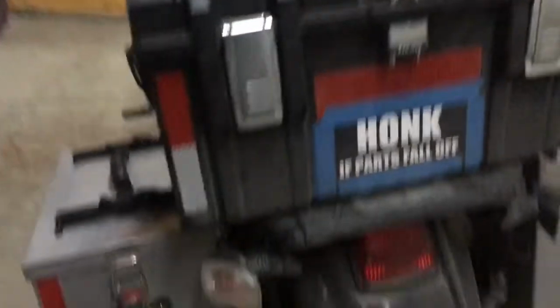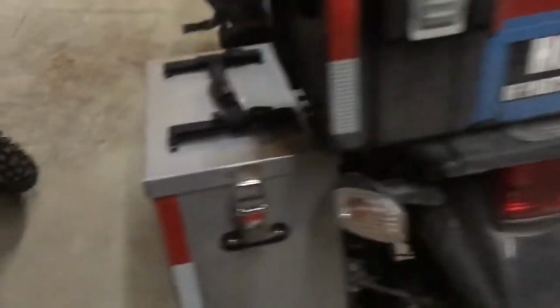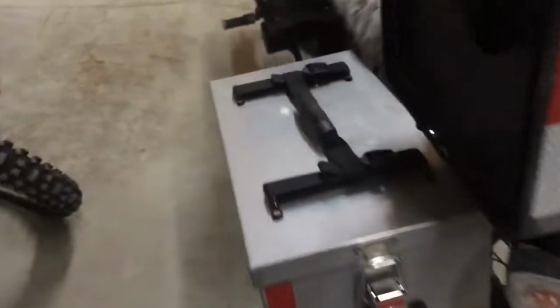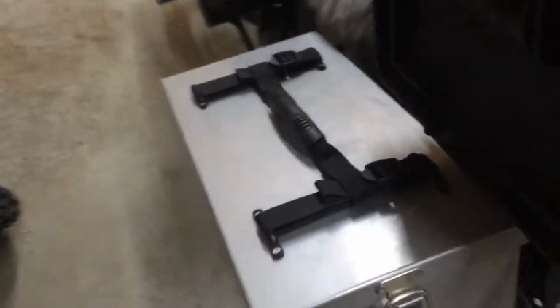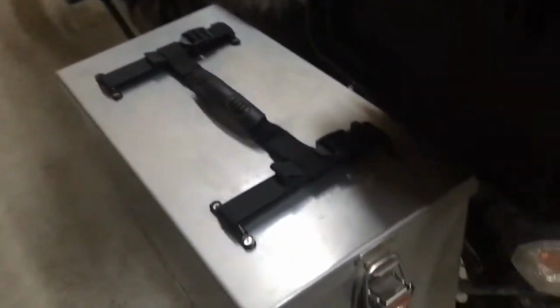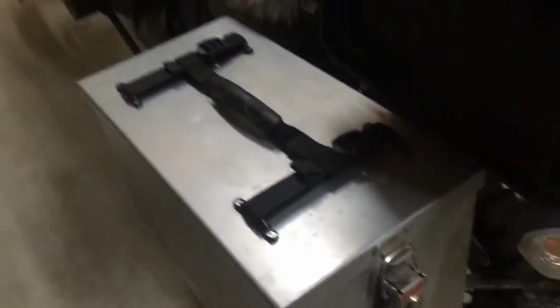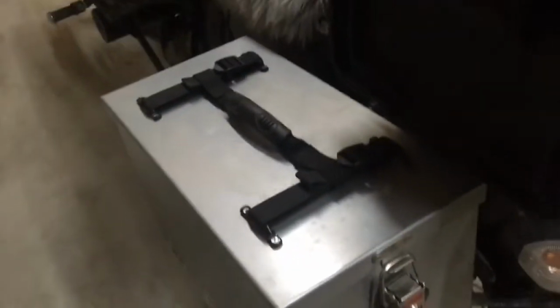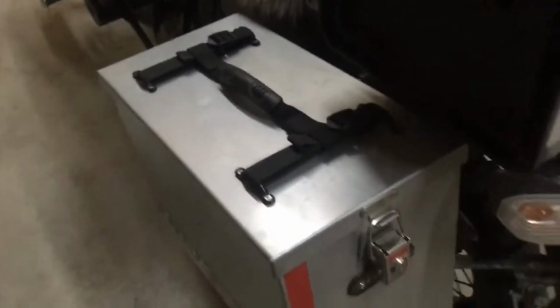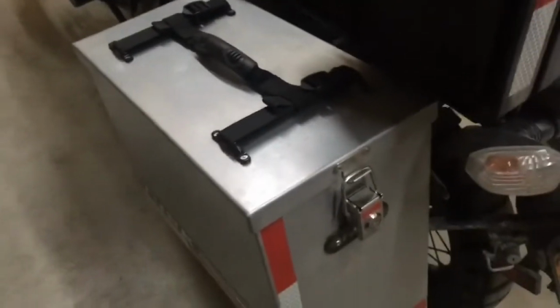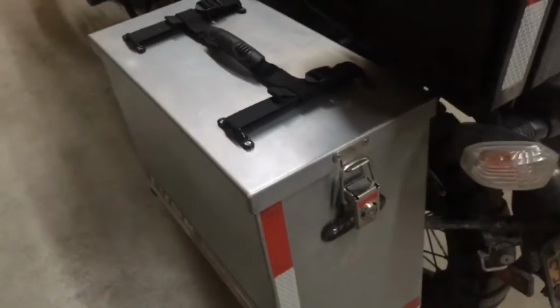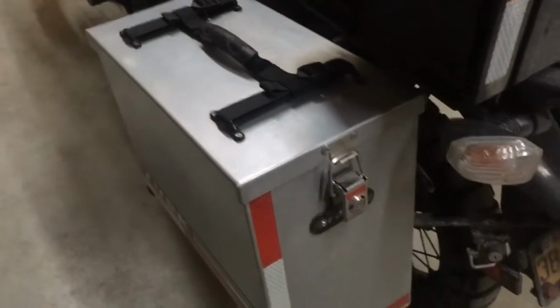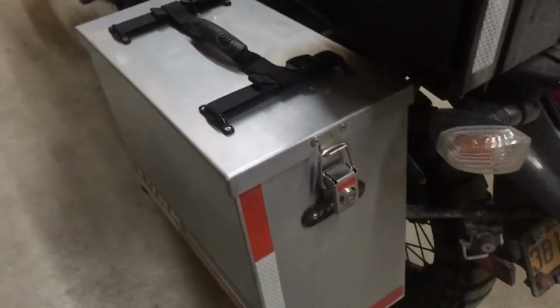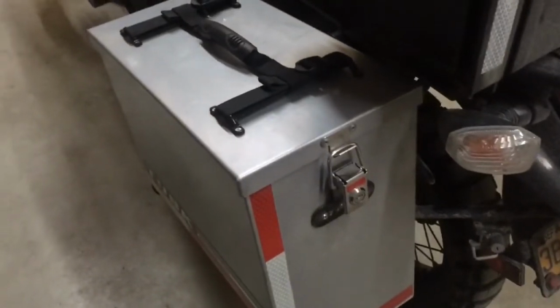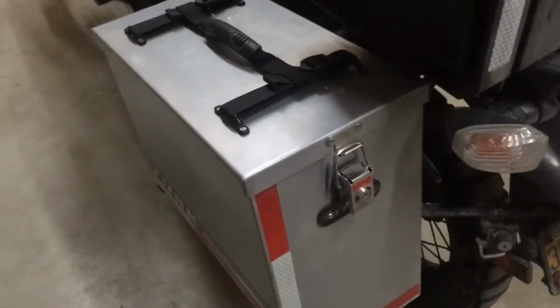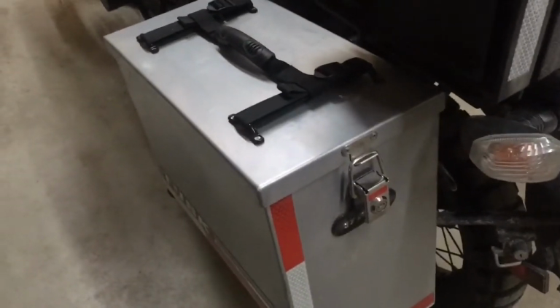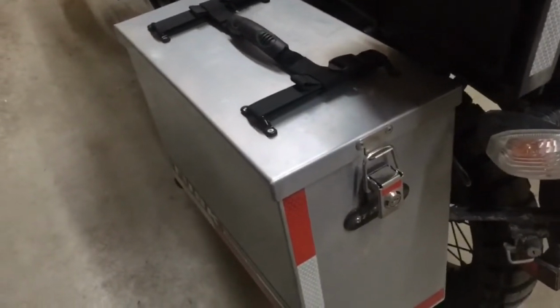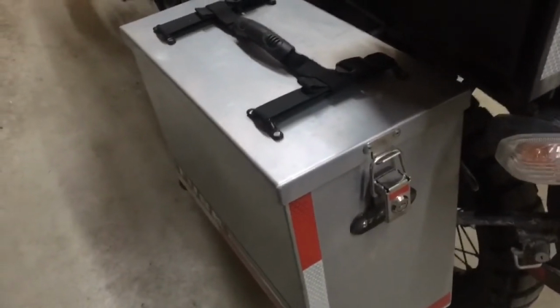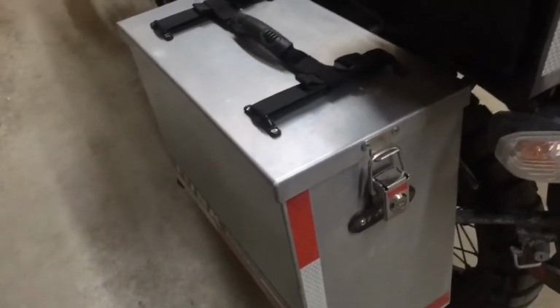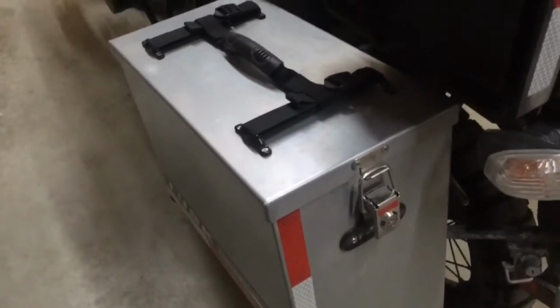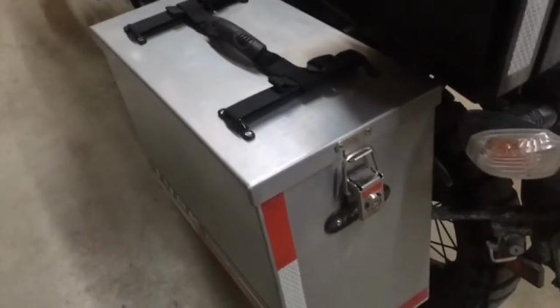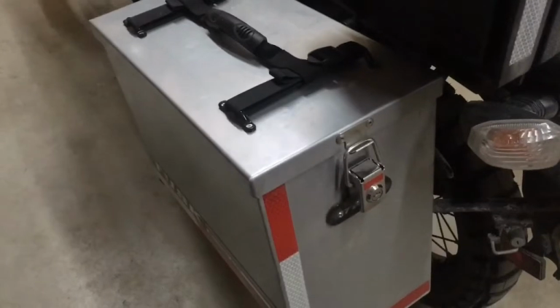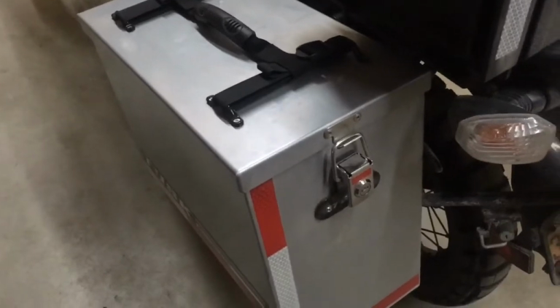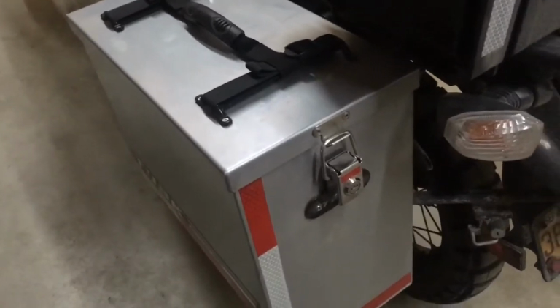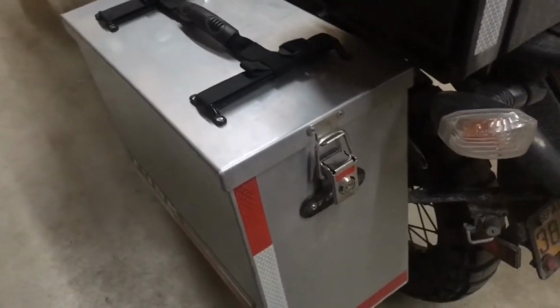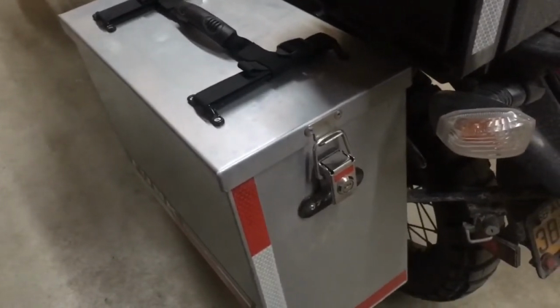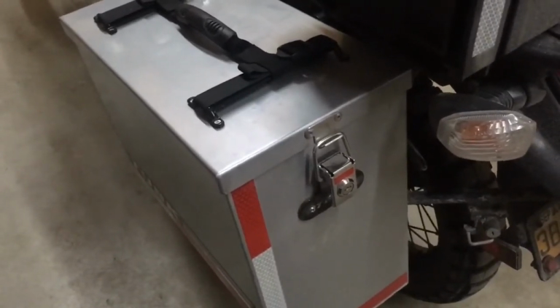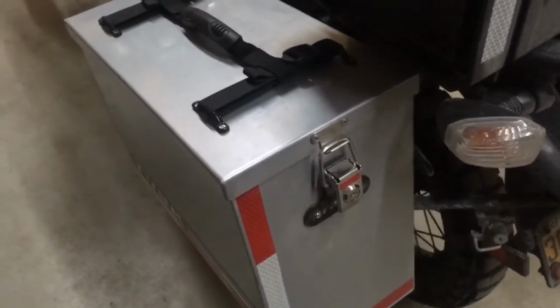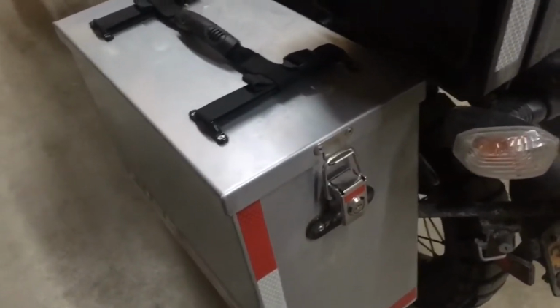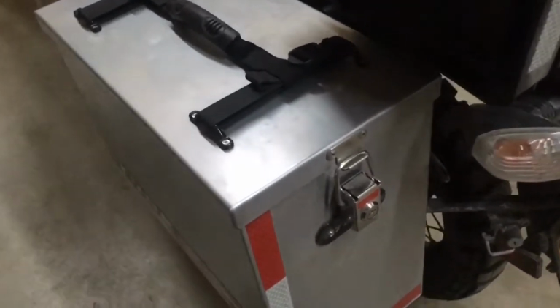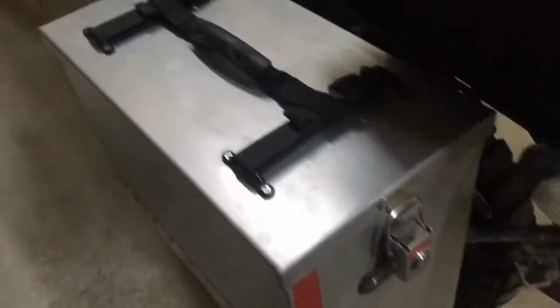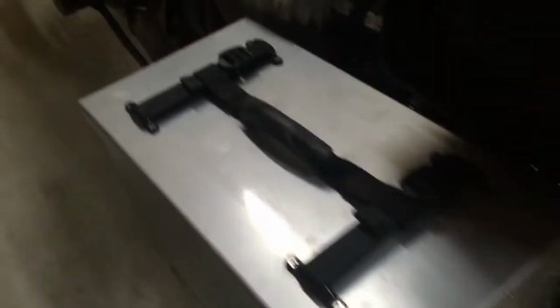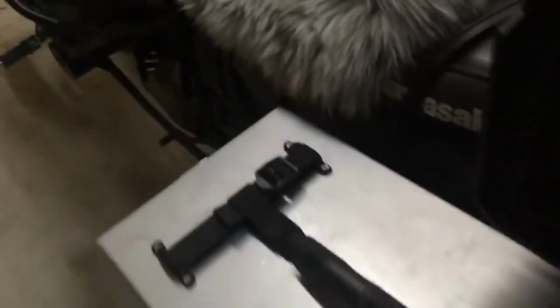And then over here I've got the rest of everything I'm taking basically, which includes clothes, toiletries, camera gear, and whatever other little odd junk. I think I've got a jacket in here too.